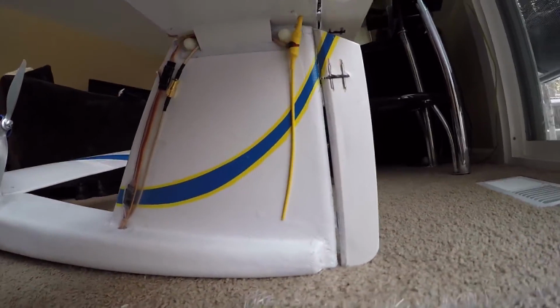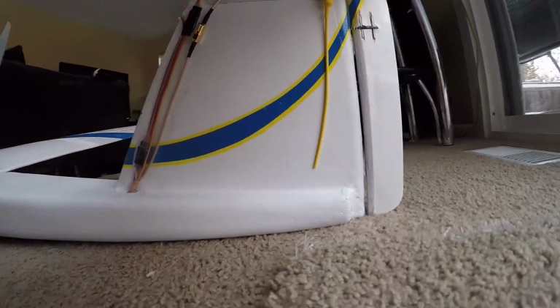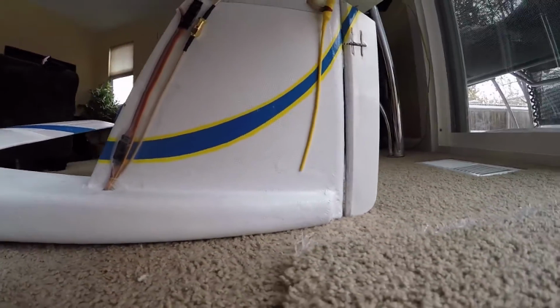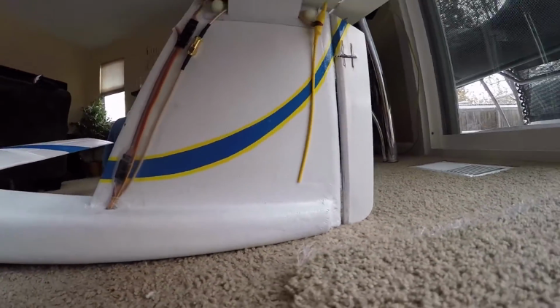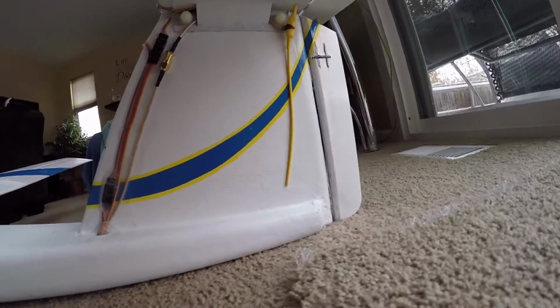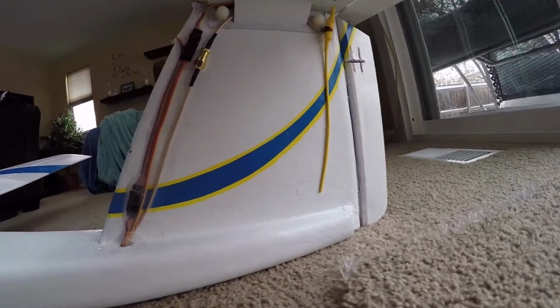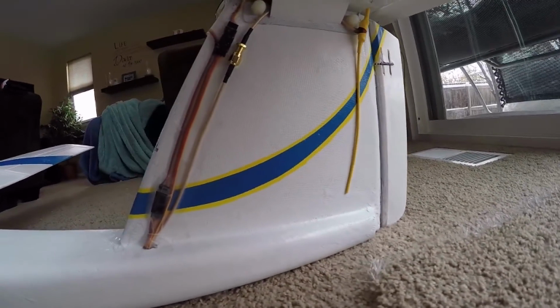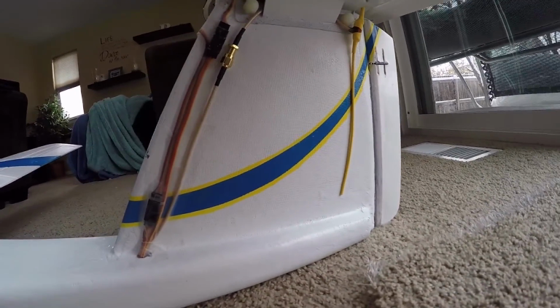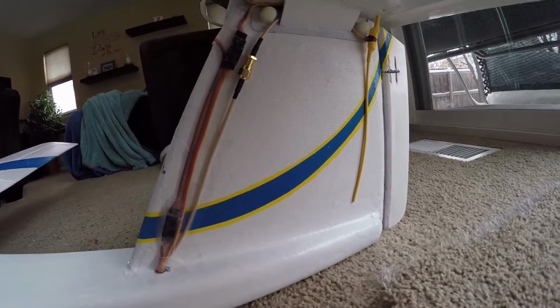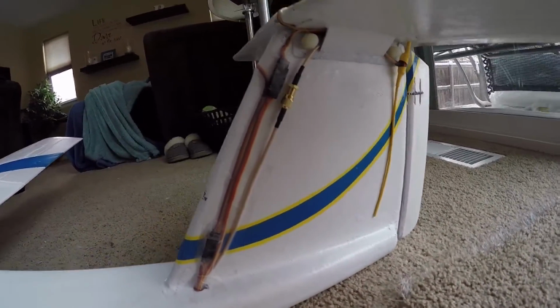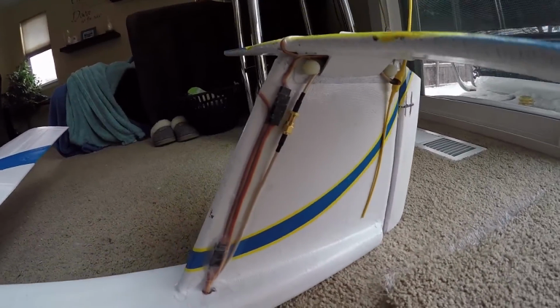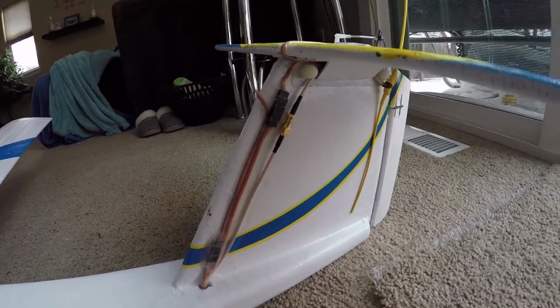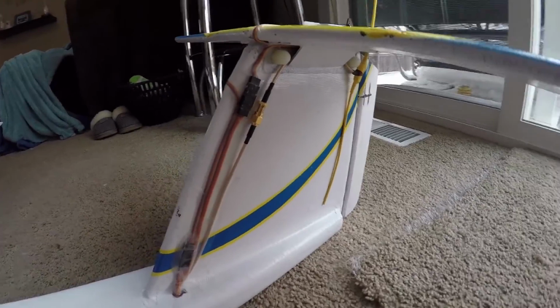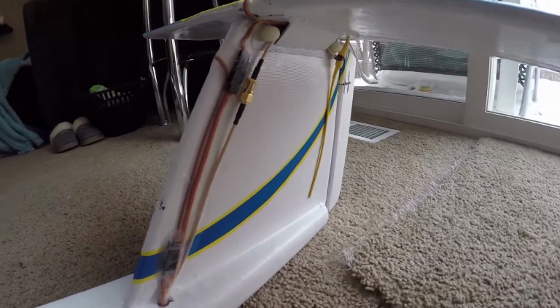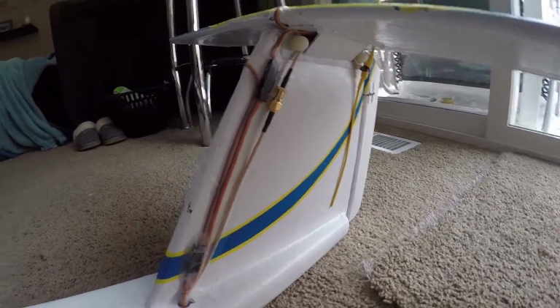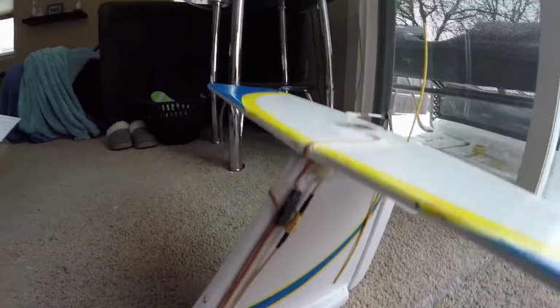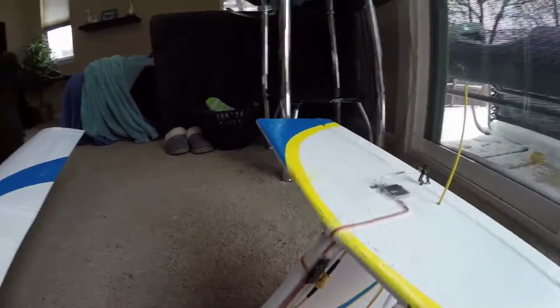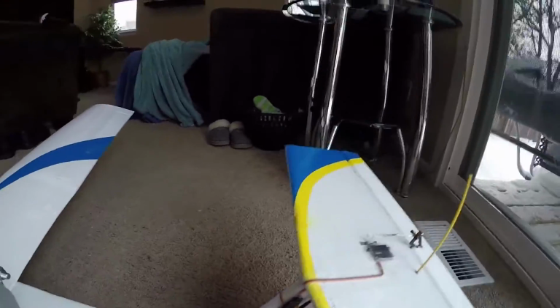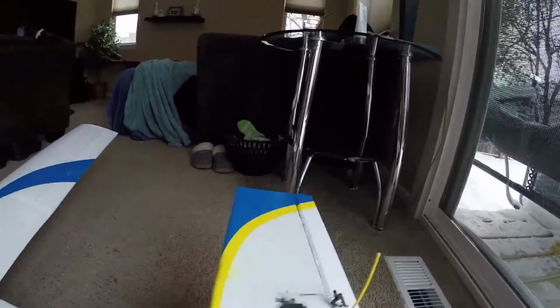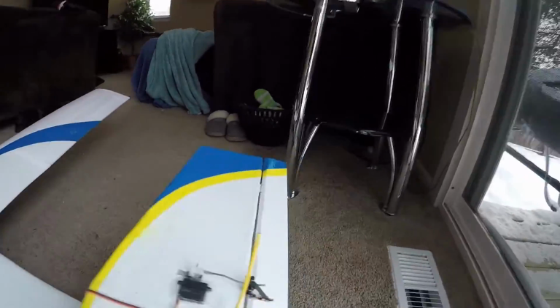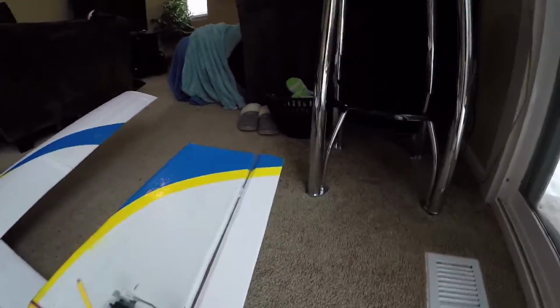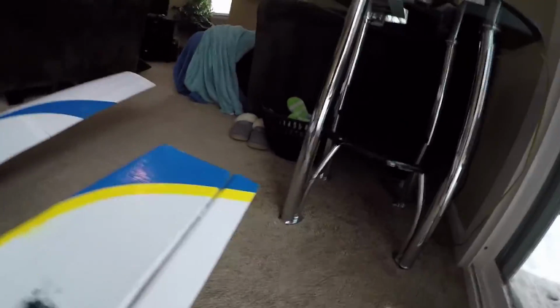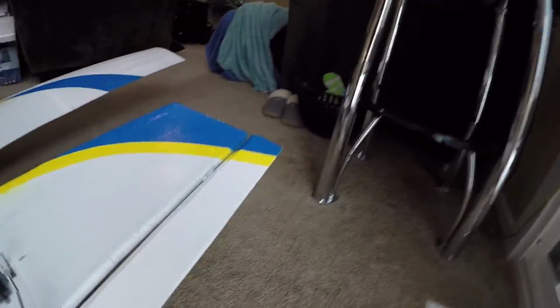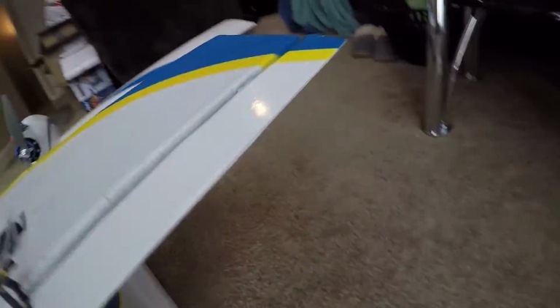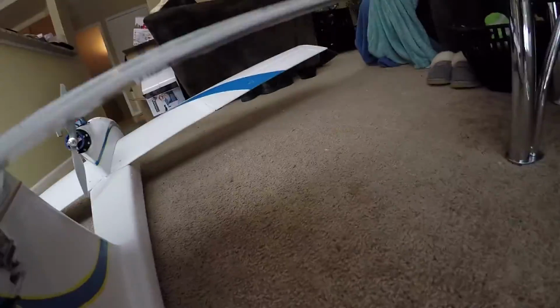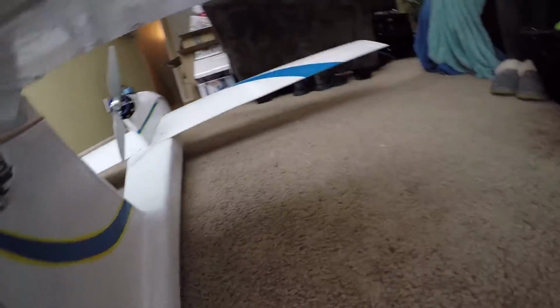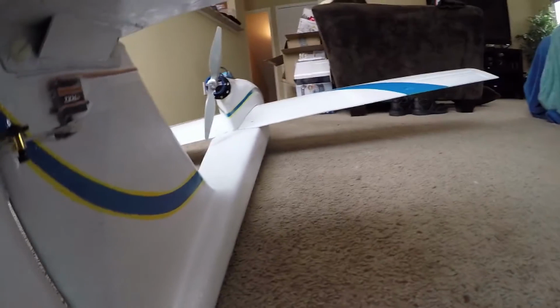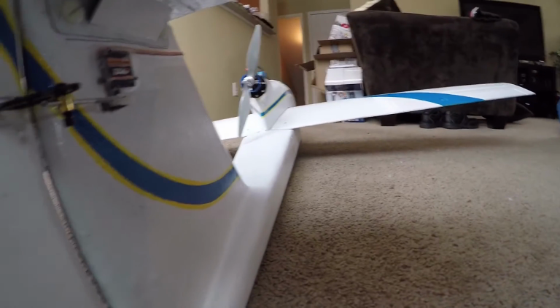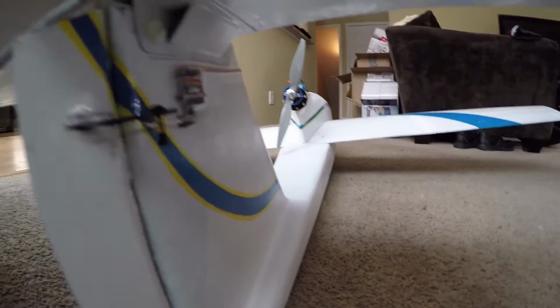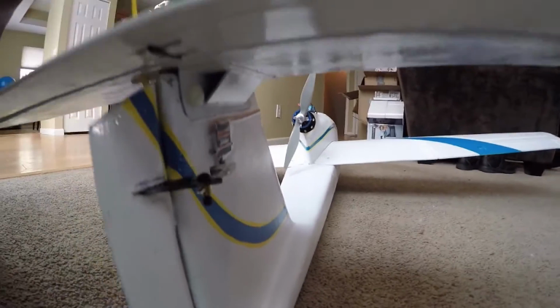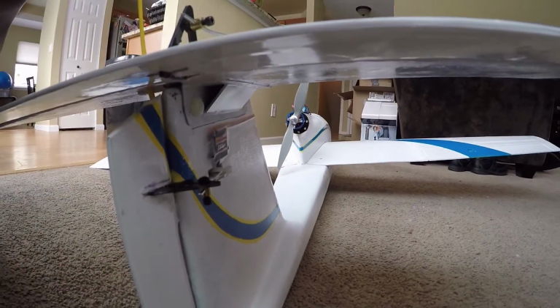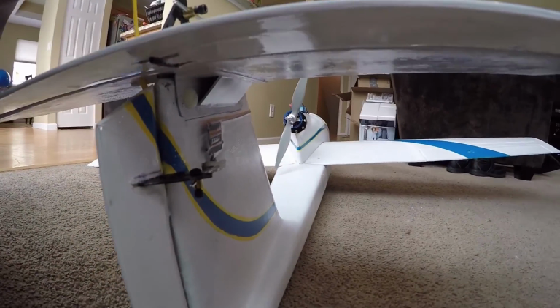Here's the UHF antenna and servo cable routing up the tail. And the rudder servo.